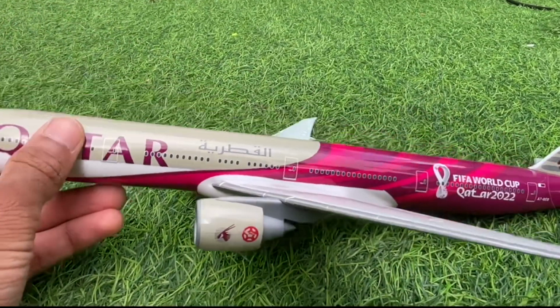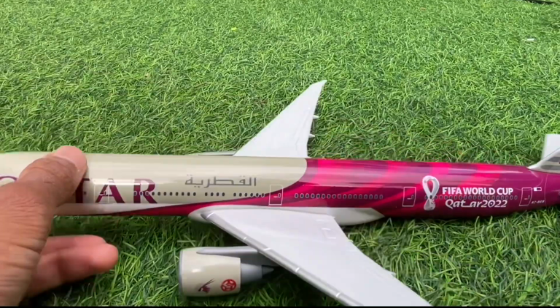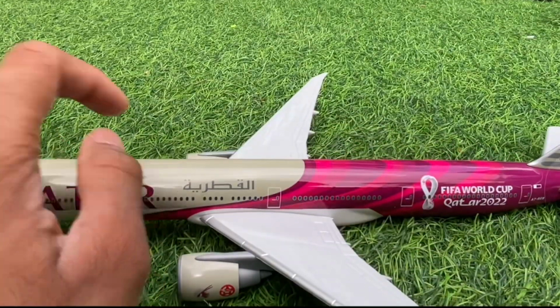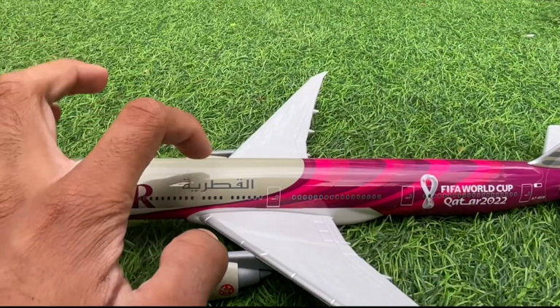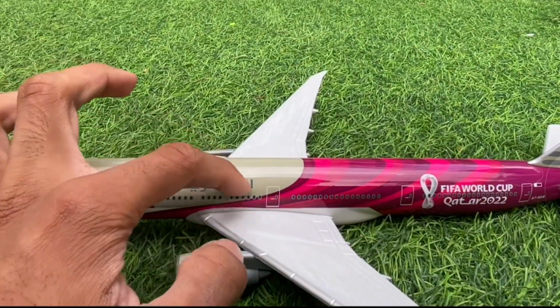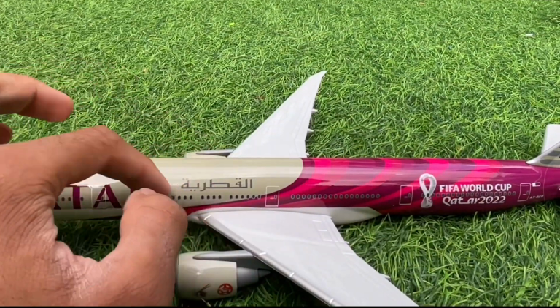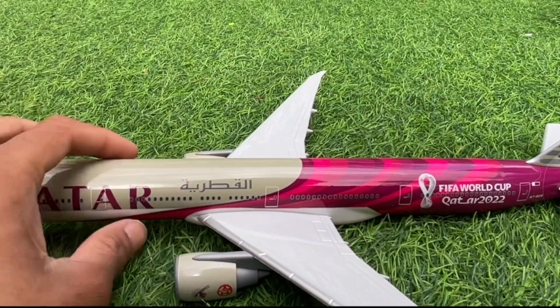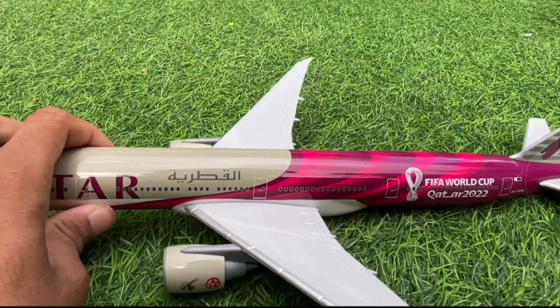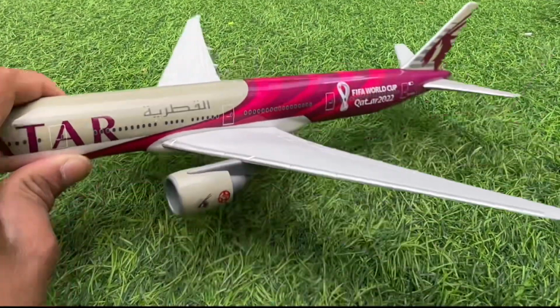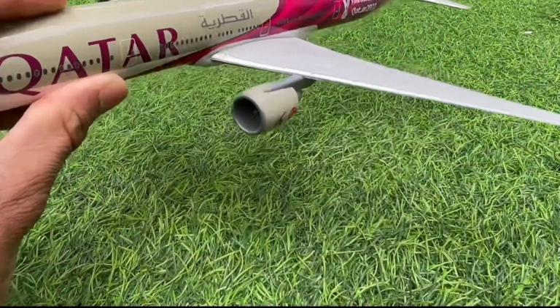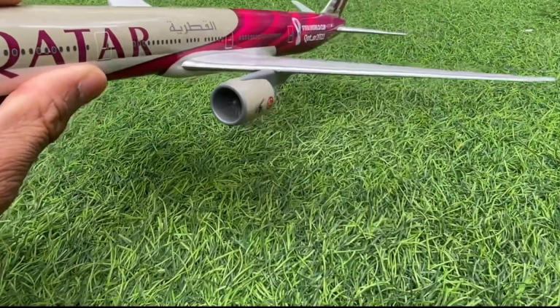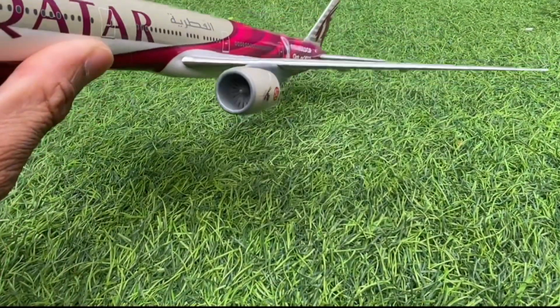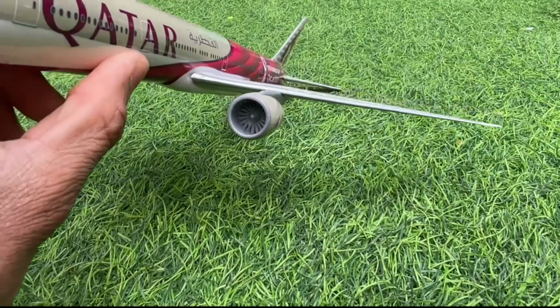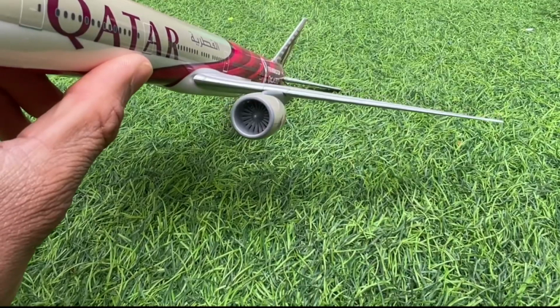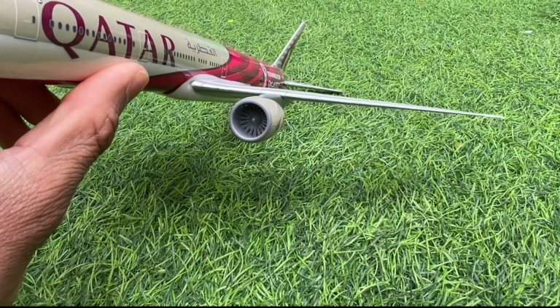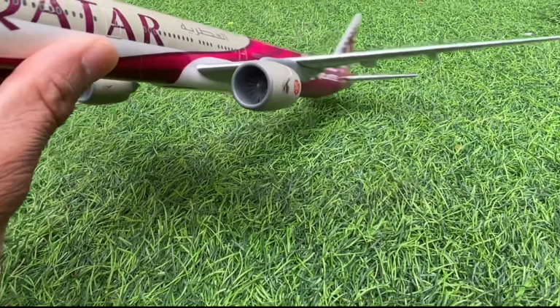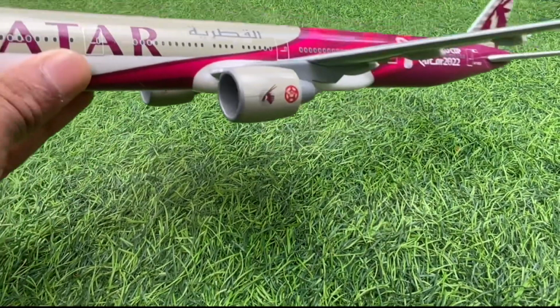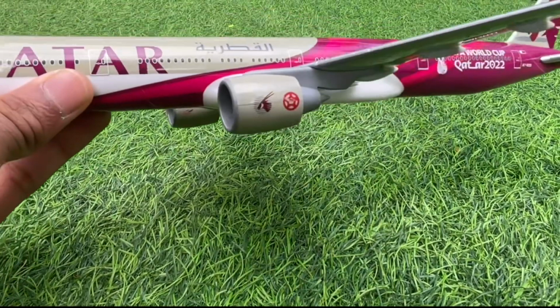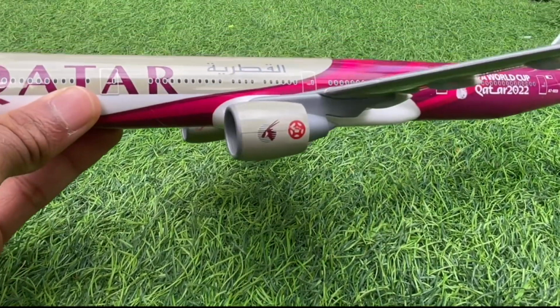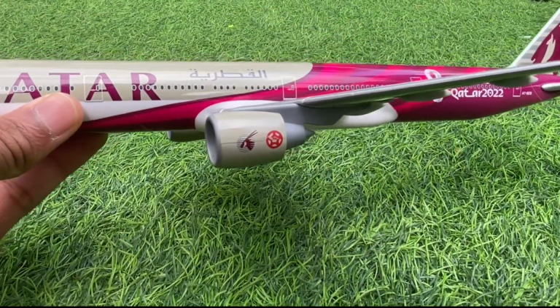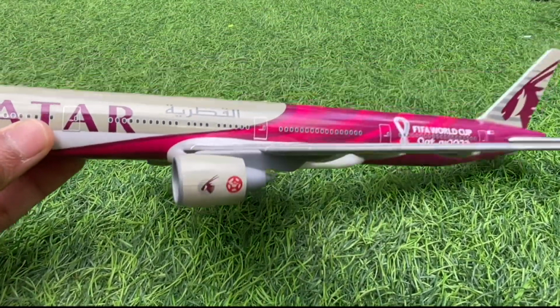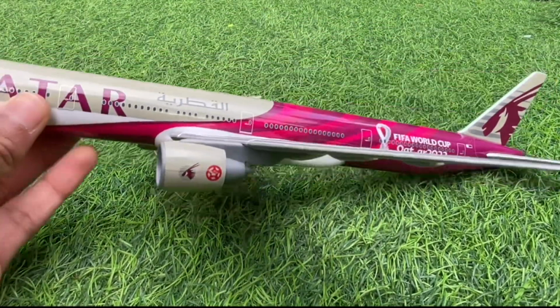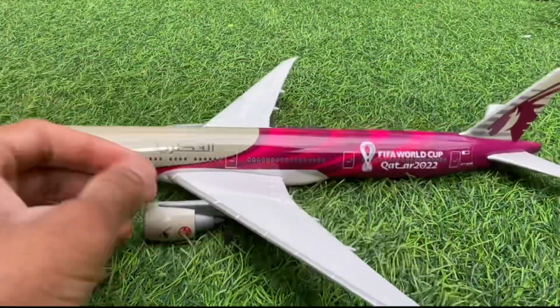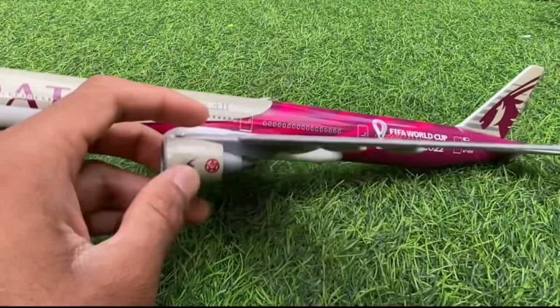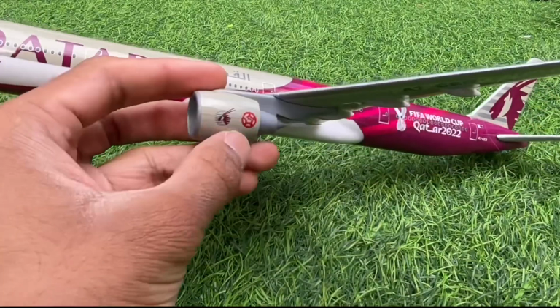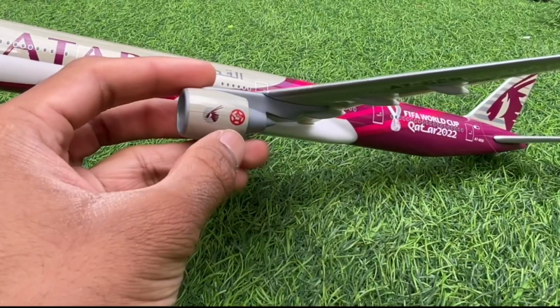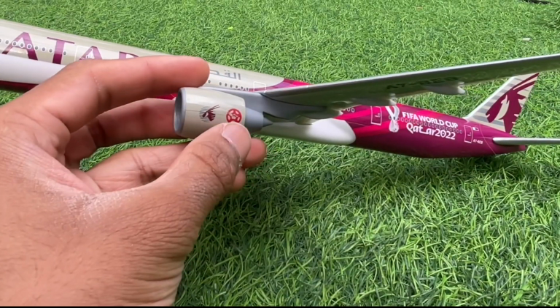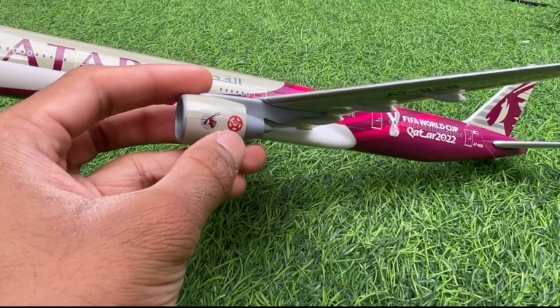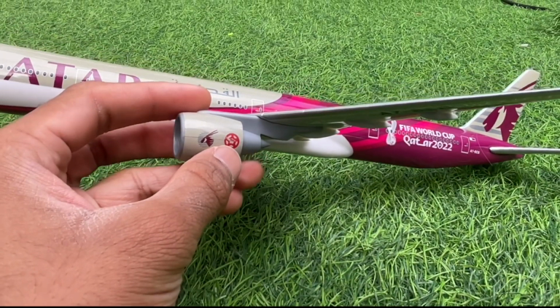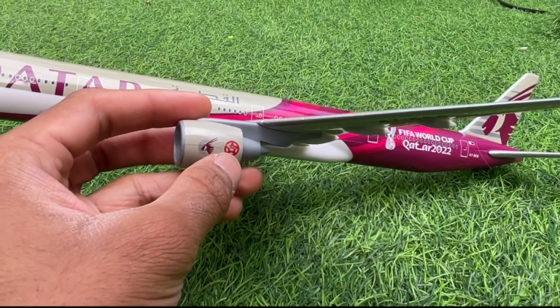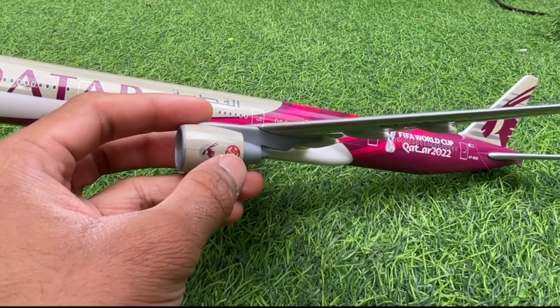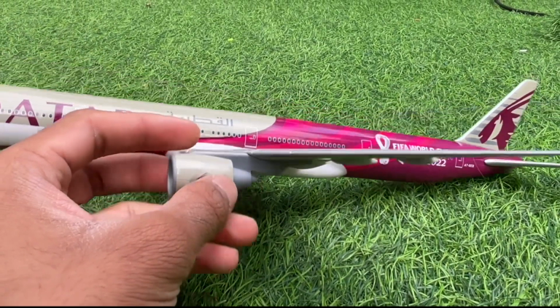Even in Arabic it reads 'Al Qatariya.' You've got the engines — they don't spin — but they are nicely detailed. However, this one faded a little; it was like this when I got the model.